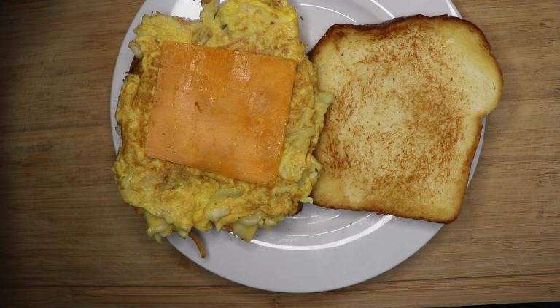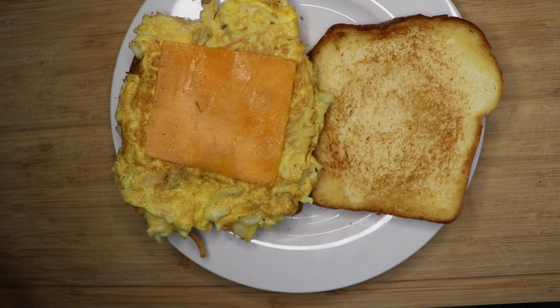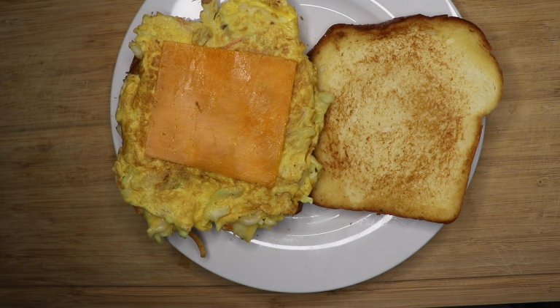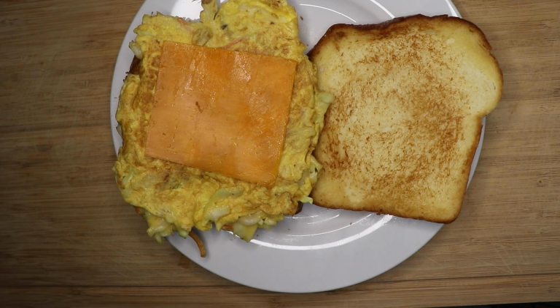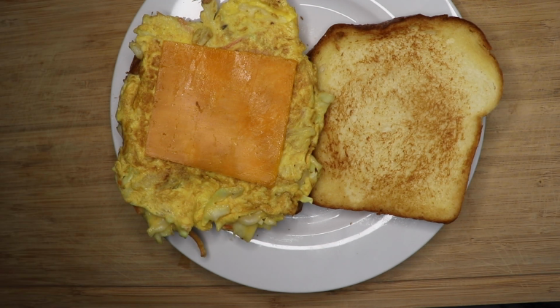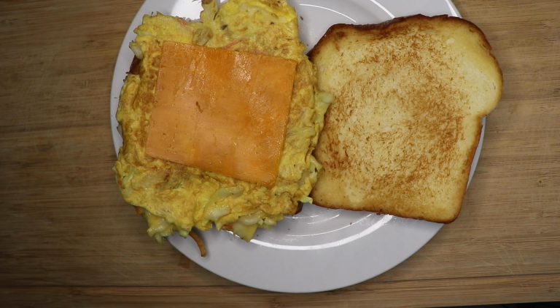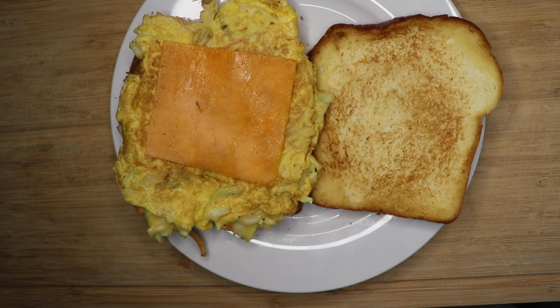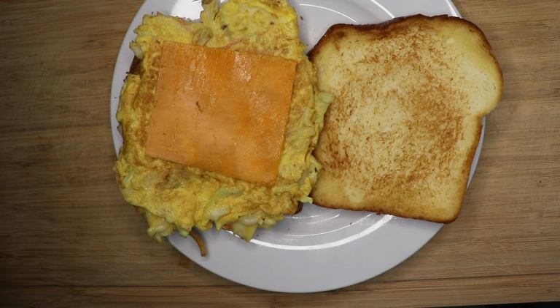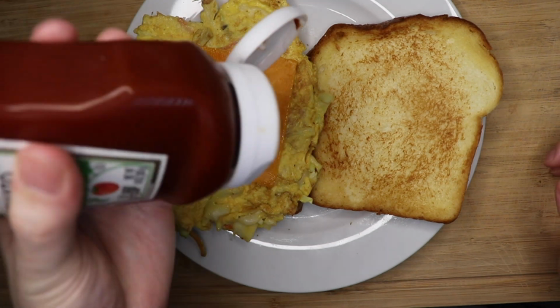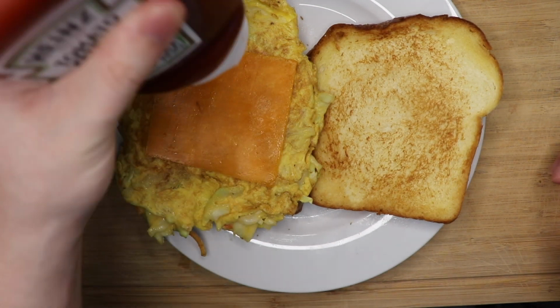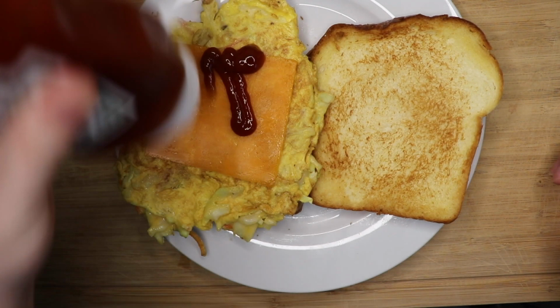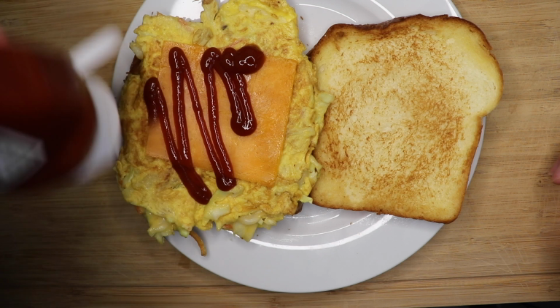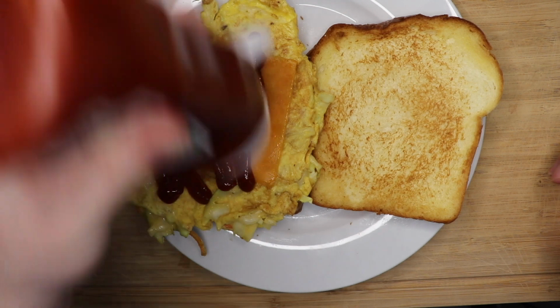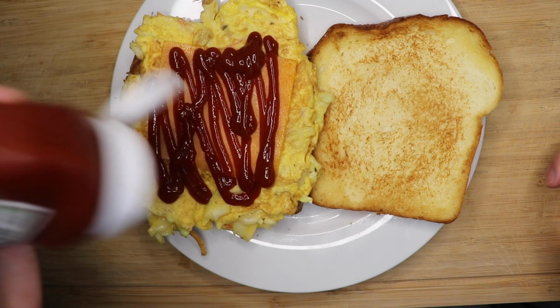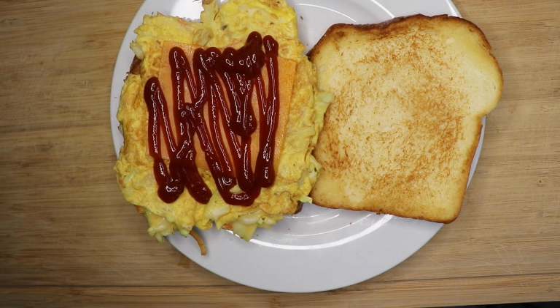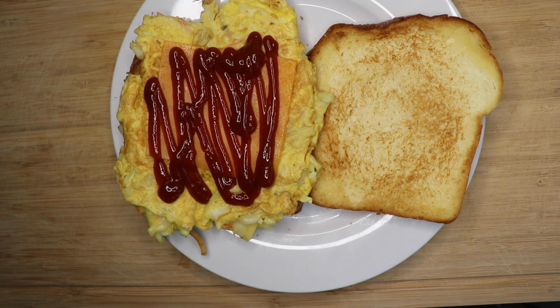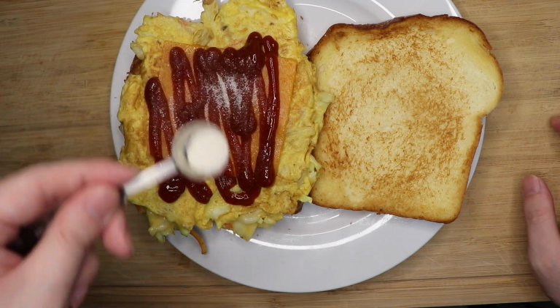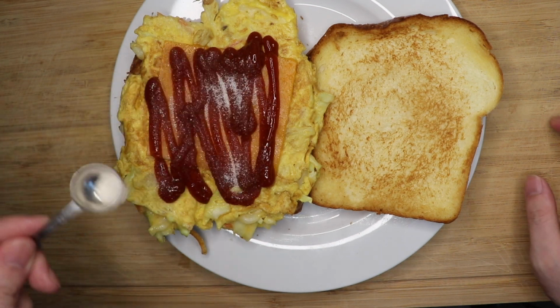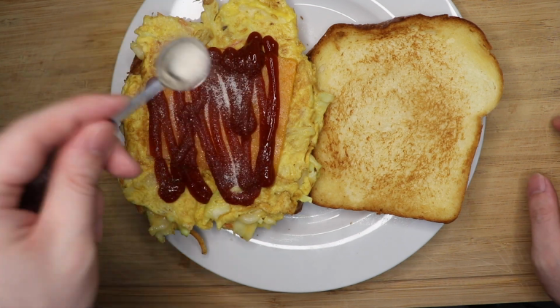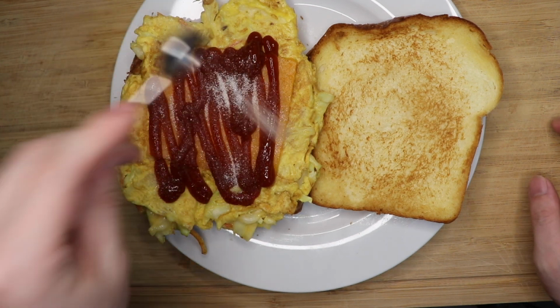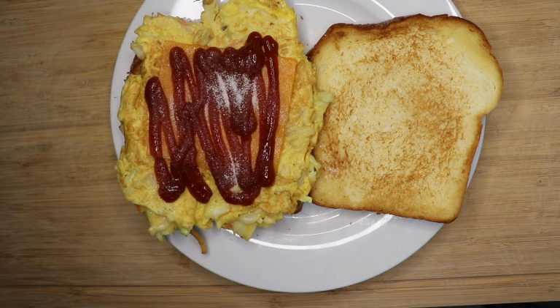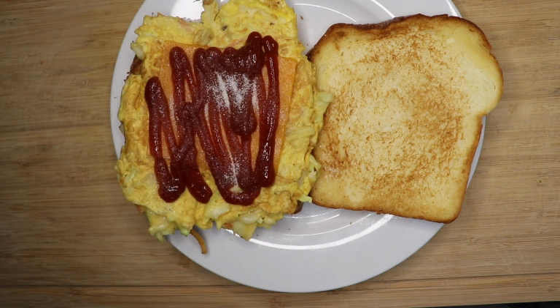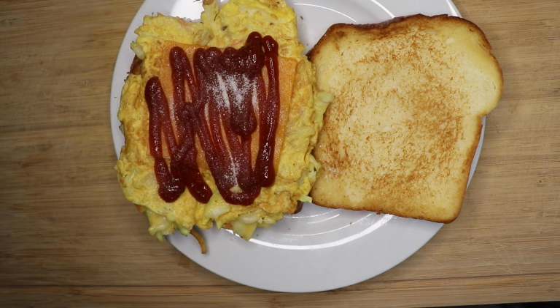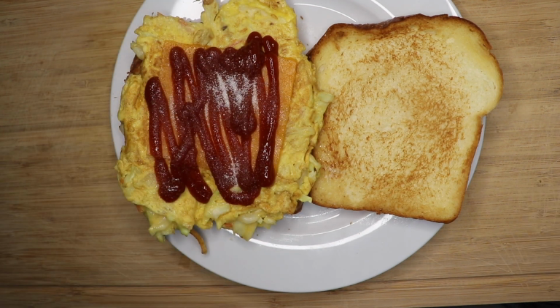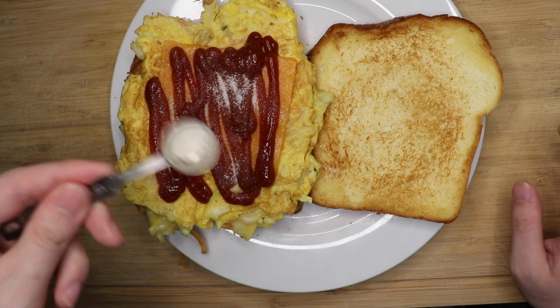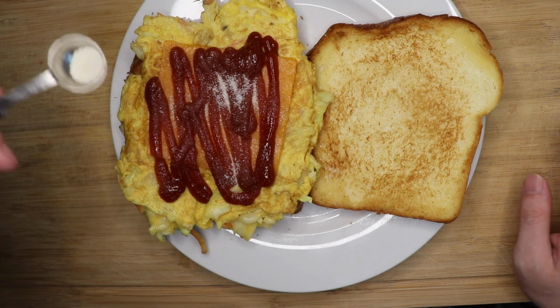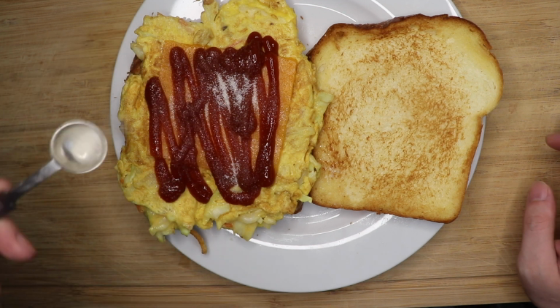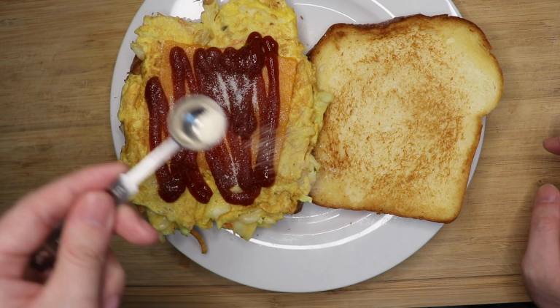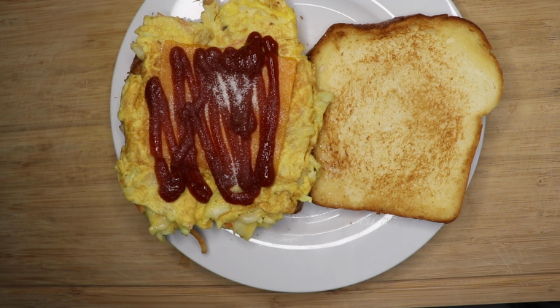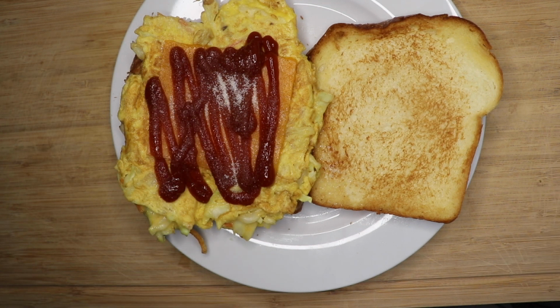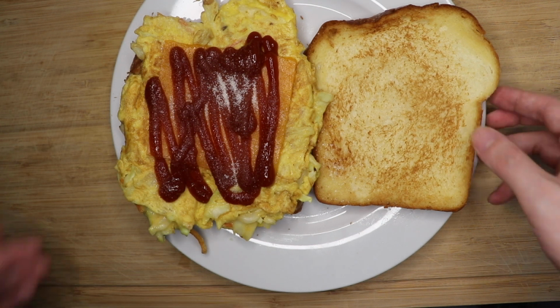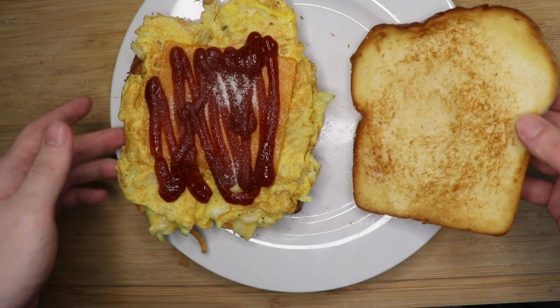But if you think this weird hotel omelet order is it, you'd be wrong. Because guess what we're doing next? On these barely seasoned eggs, we are spraying on ketchup and some flaky sea salt — wait, actually sugar. We are actually putting sugar on ketchup. Put a slice of cheese on there too, I guess.